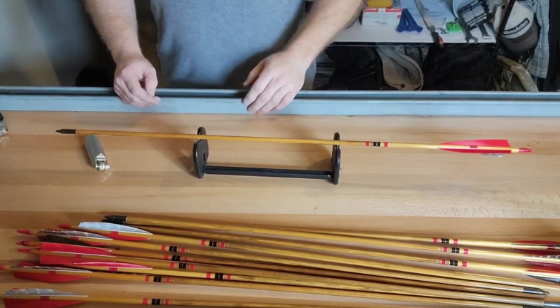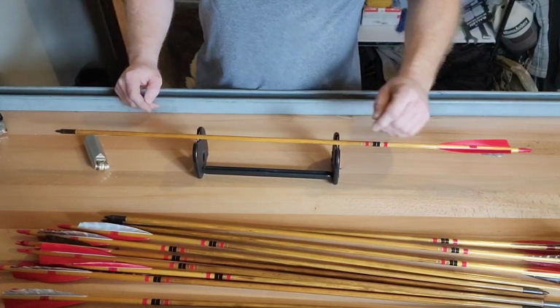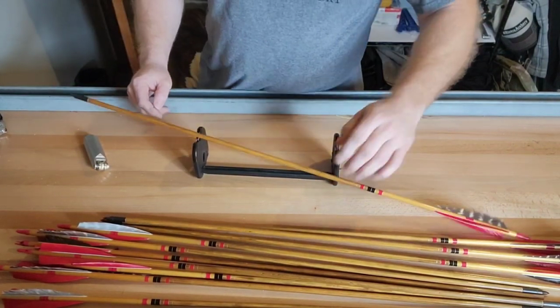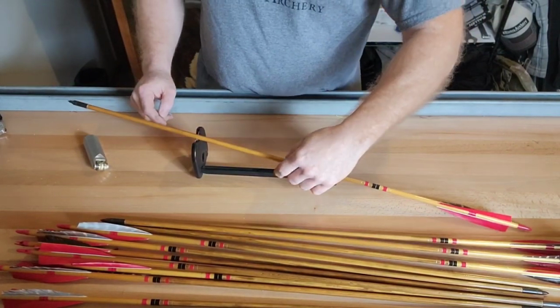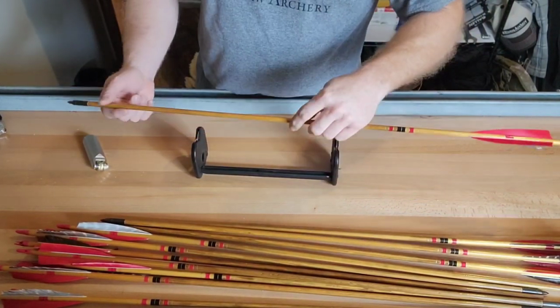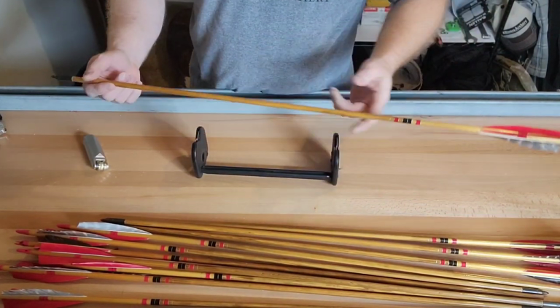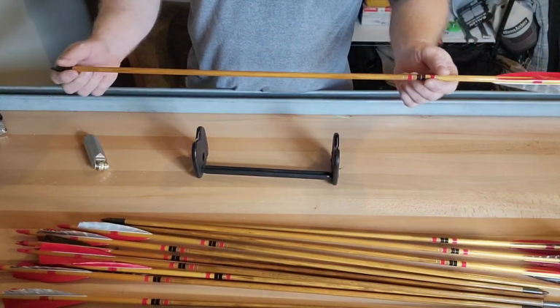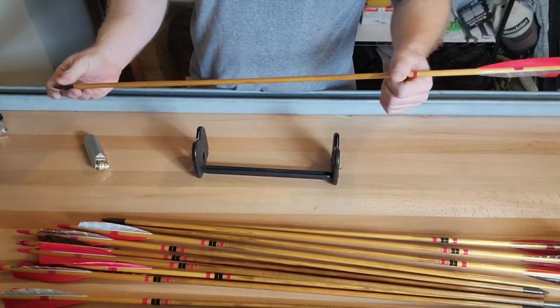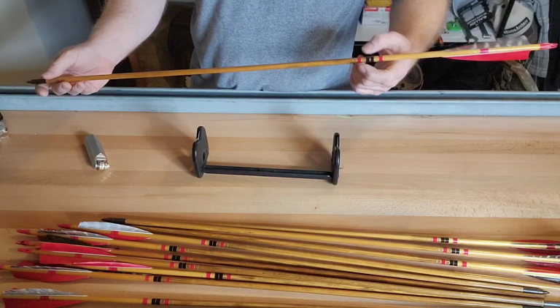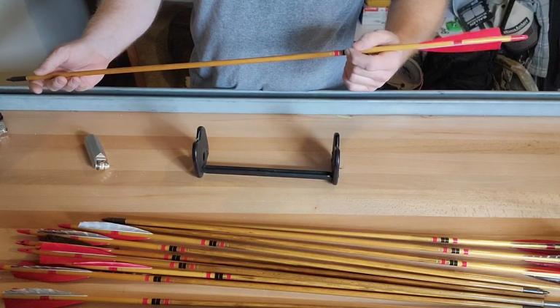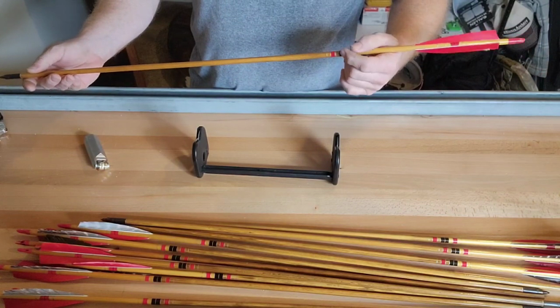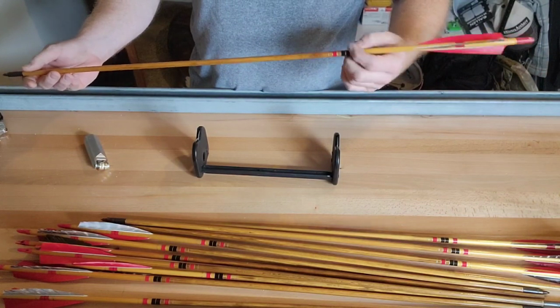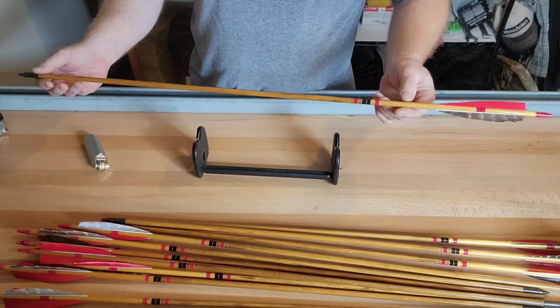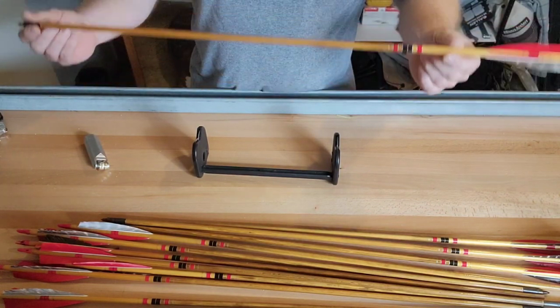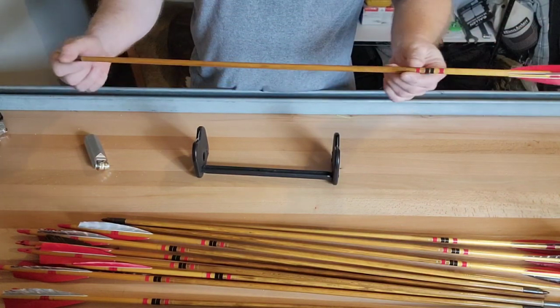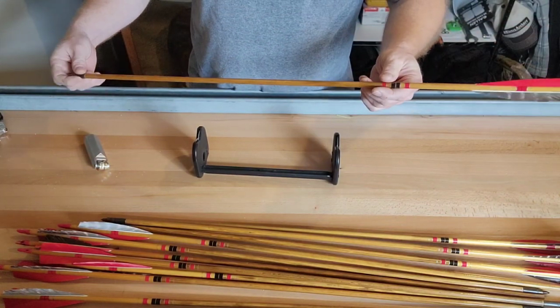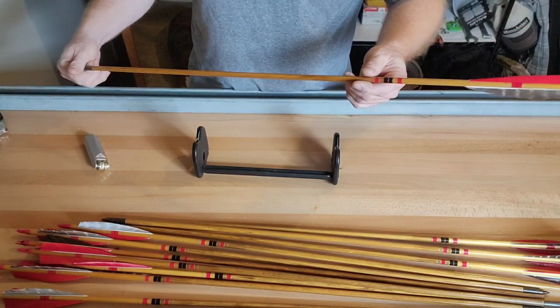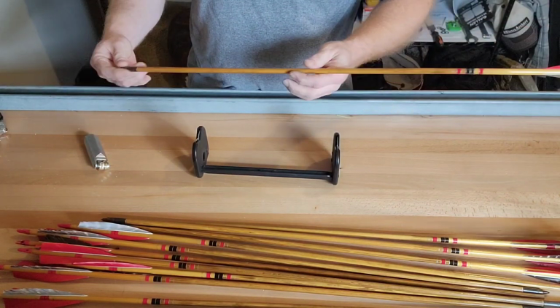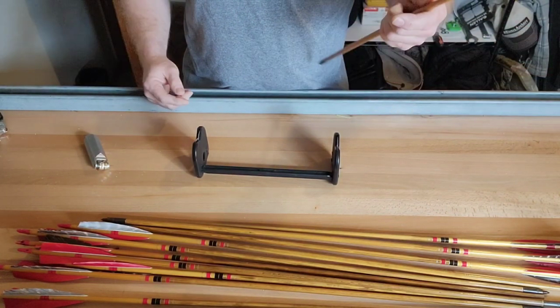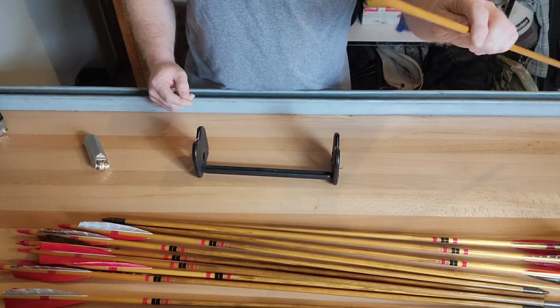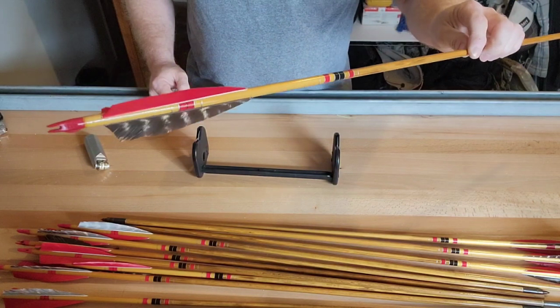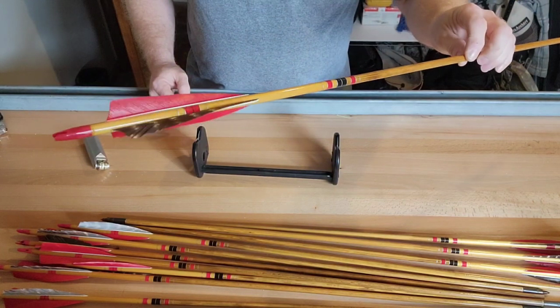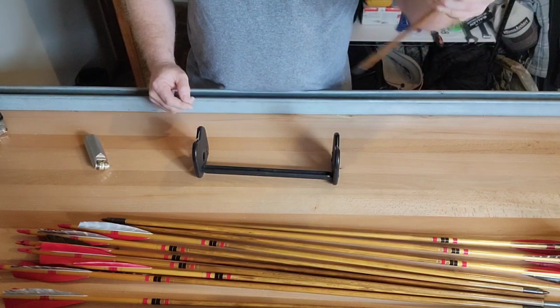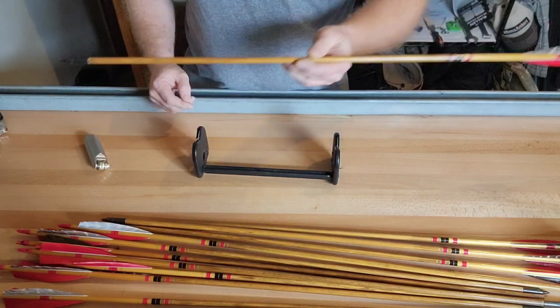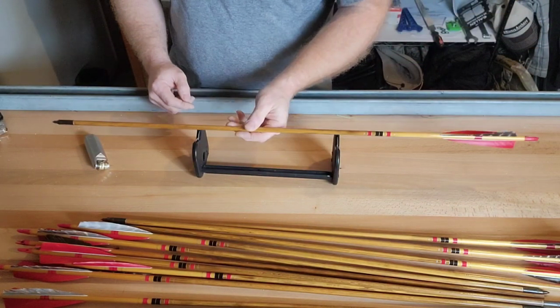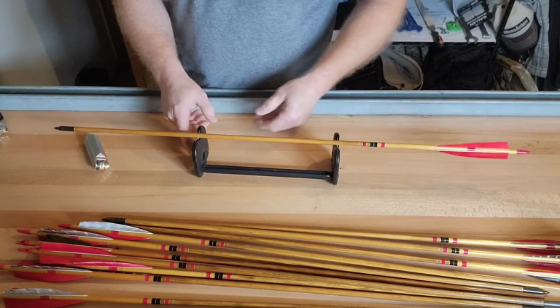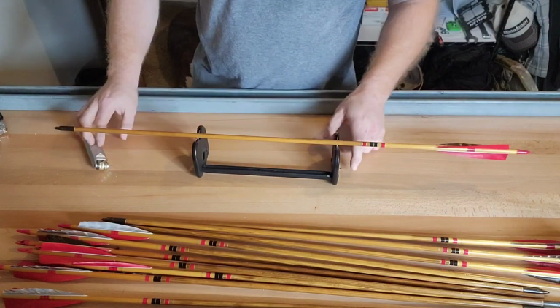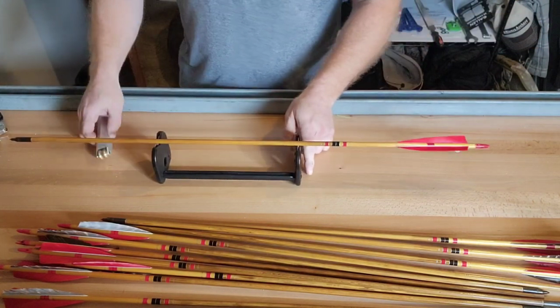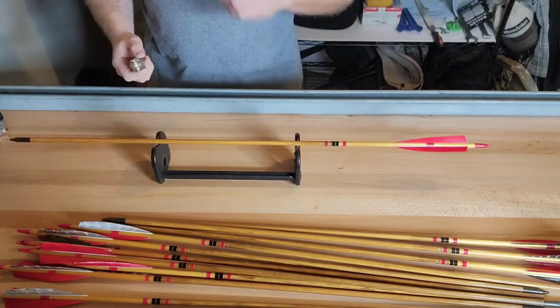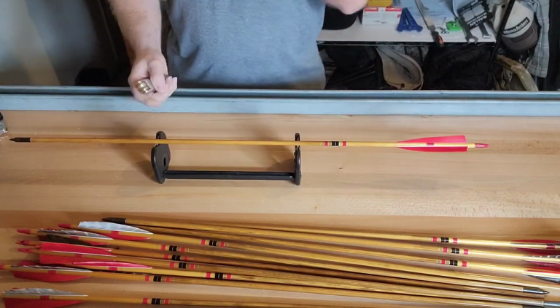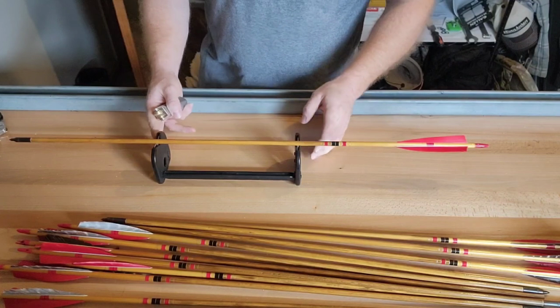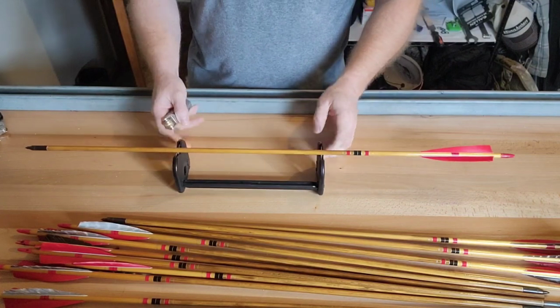All right, Paul here. I'm fixing to go outside and shoot my longbow a little bit with wood arrows. The beauty of shooting wood arrows is you've got to make sure you straighten them. So here's a little video tutorial of how I go about it.